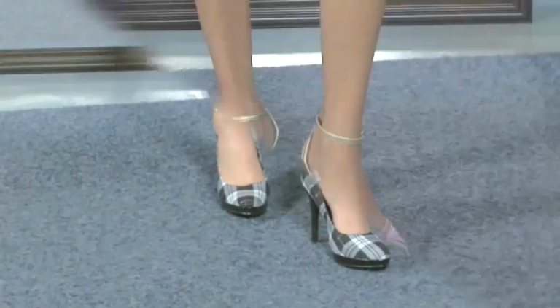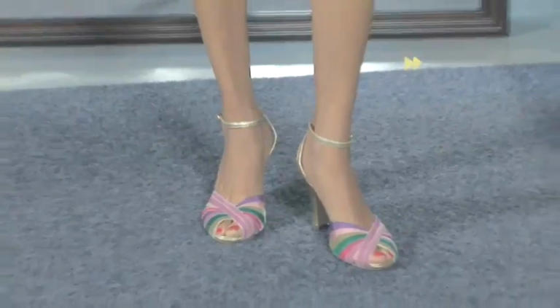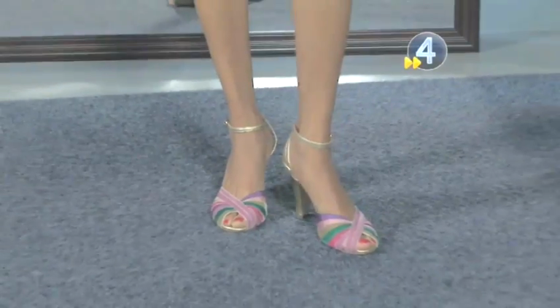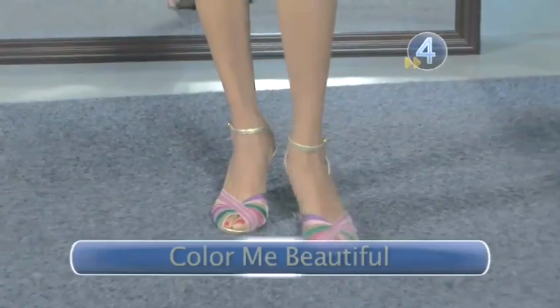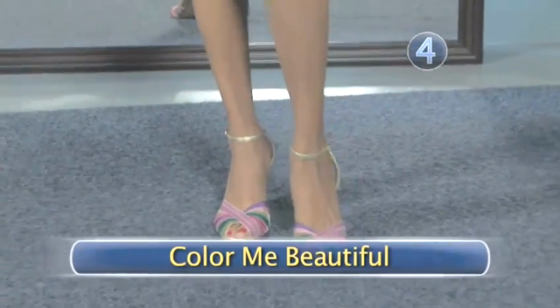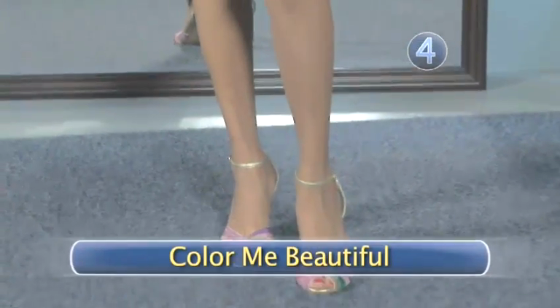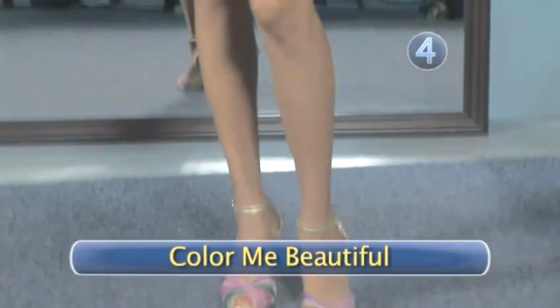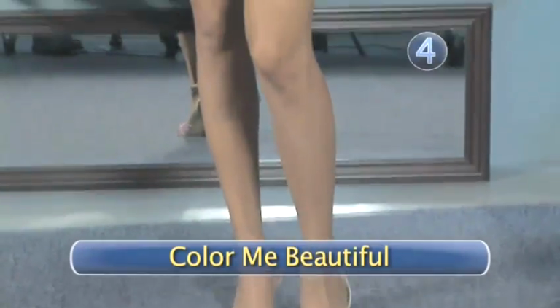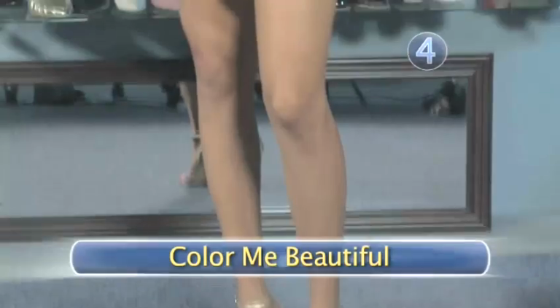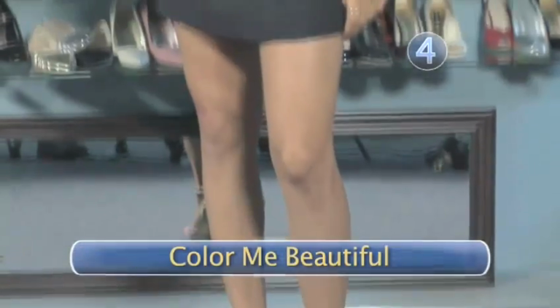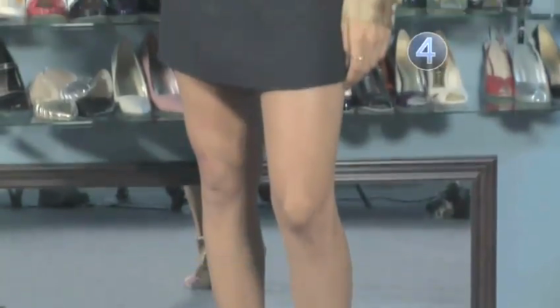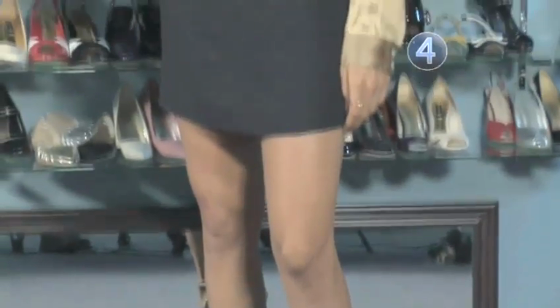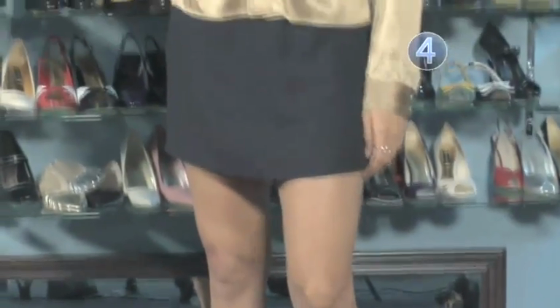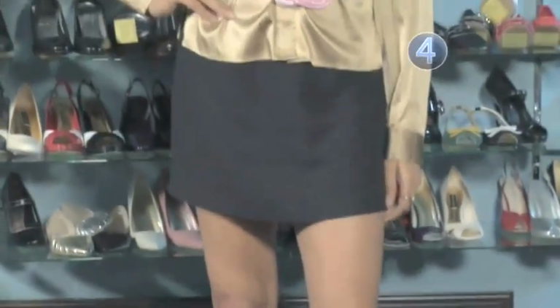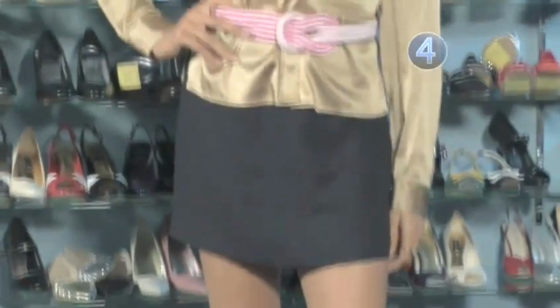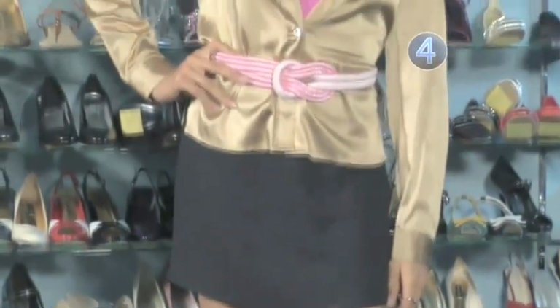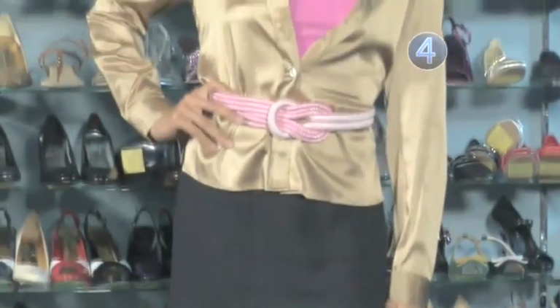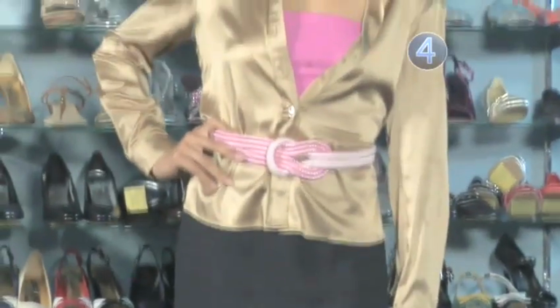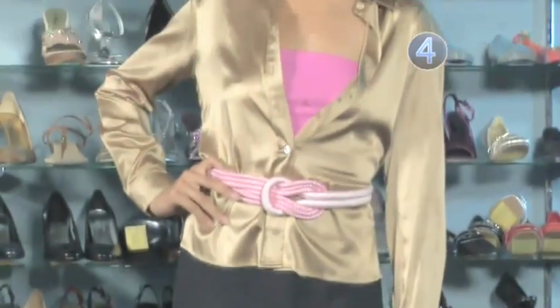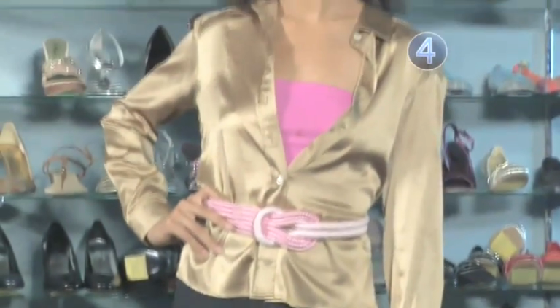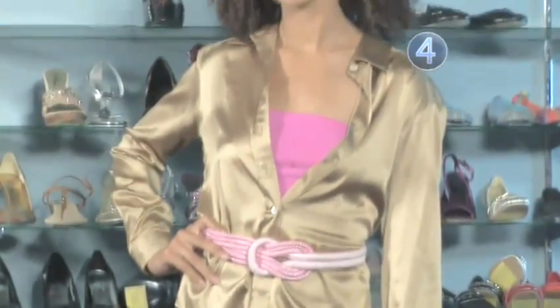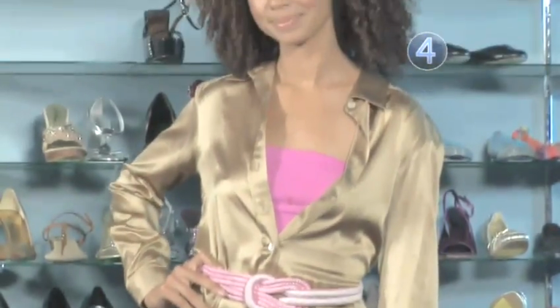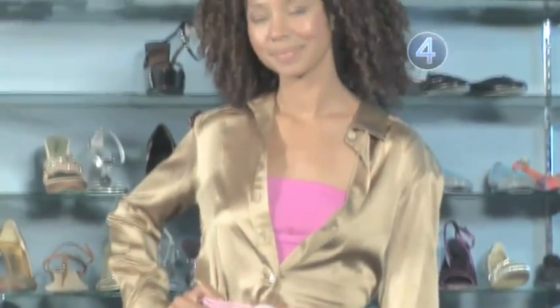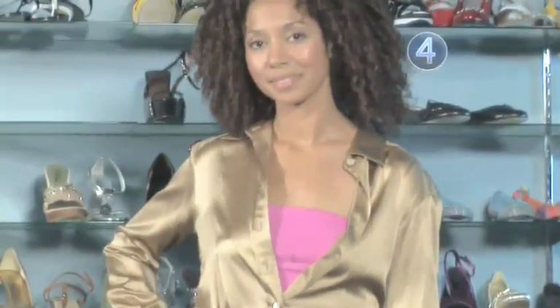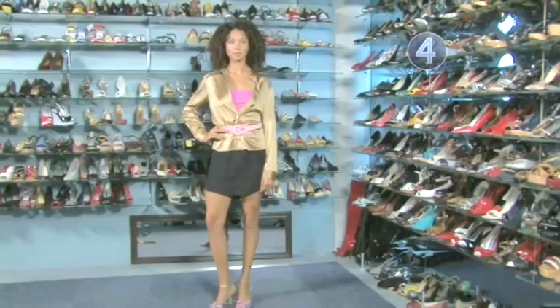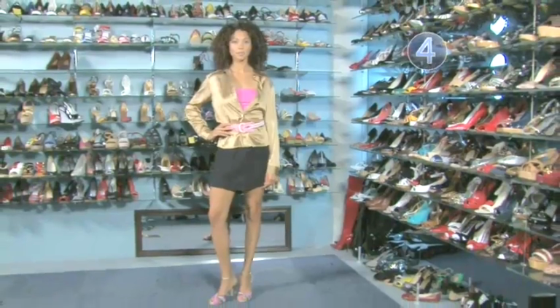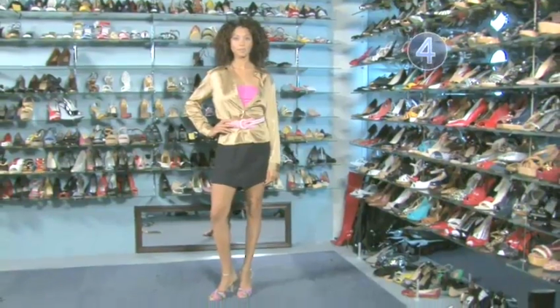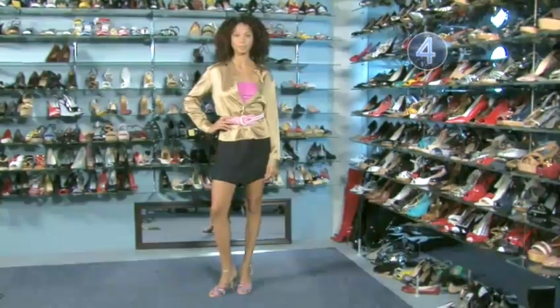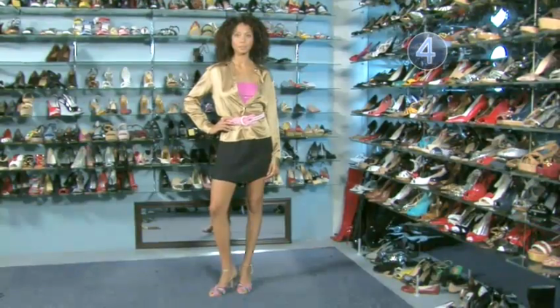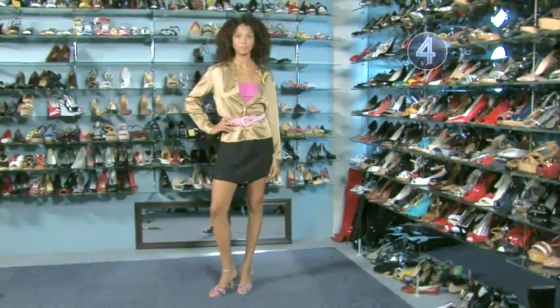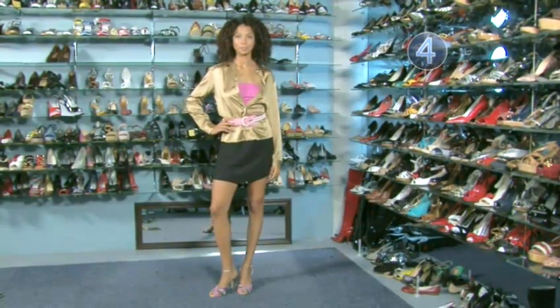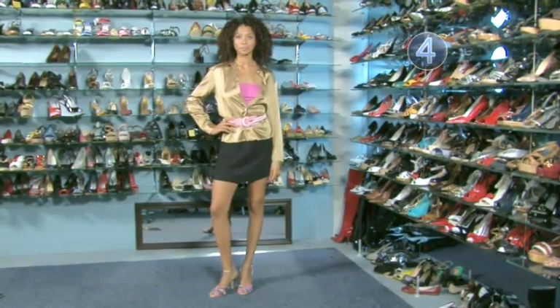Step 4: Color me beautiful. Colorful shoes can be fun, and they're a nice way to dress up a short skirt. Work a strappy sandal with a black skirt and festive top for a hot new look.